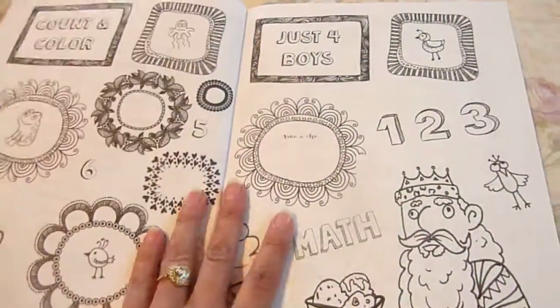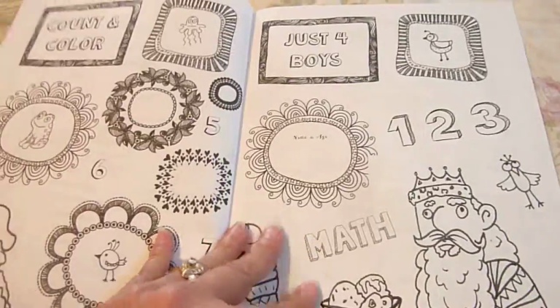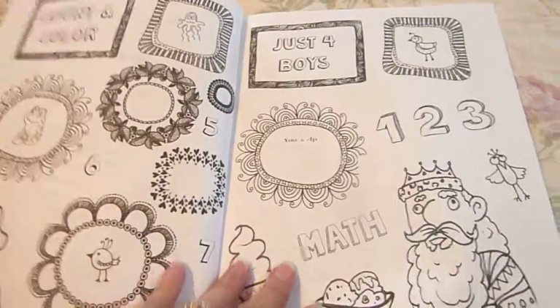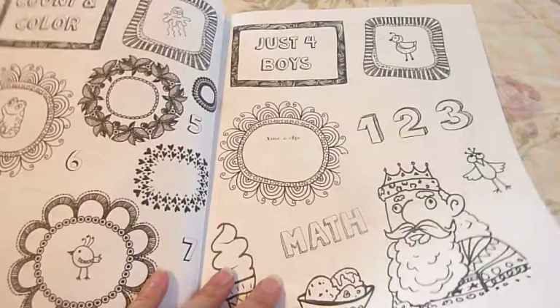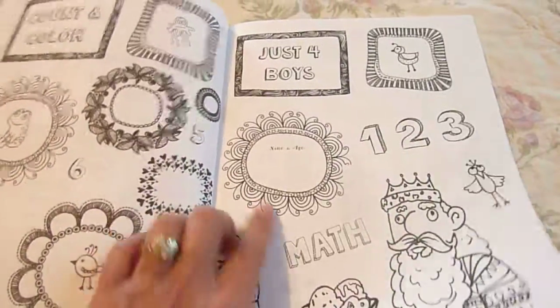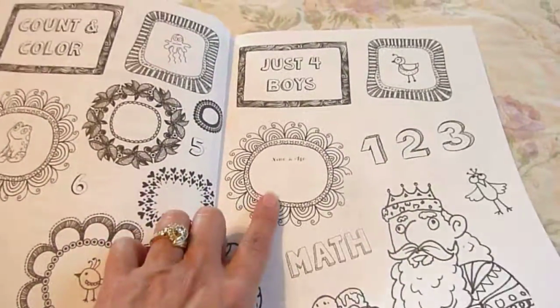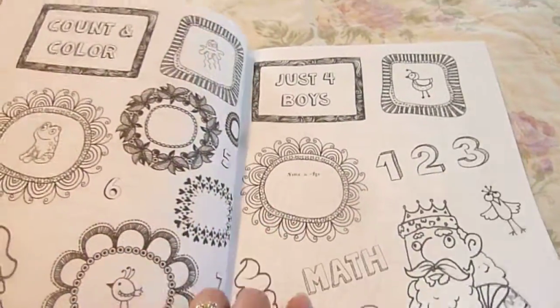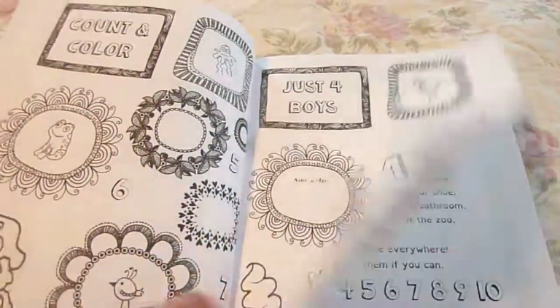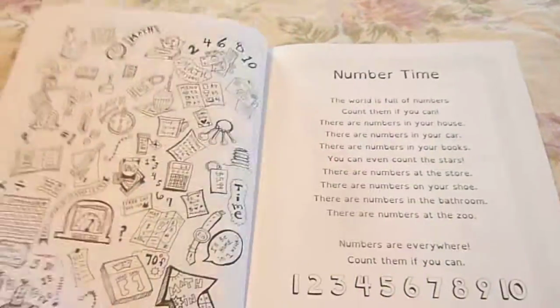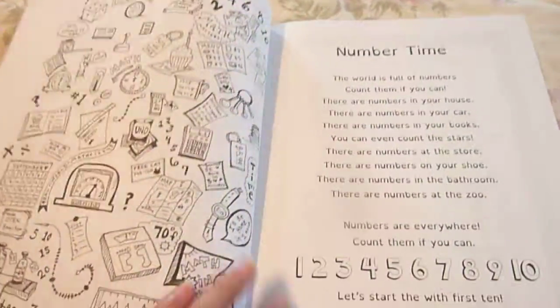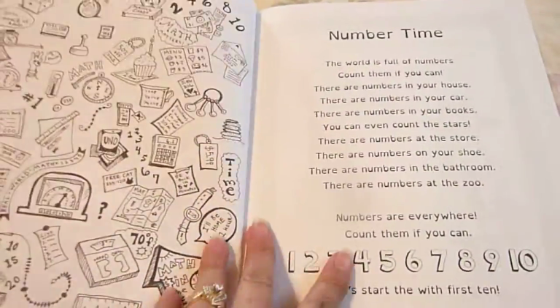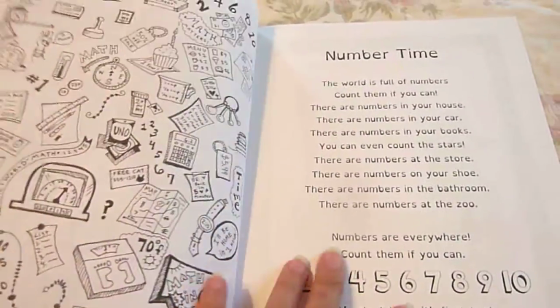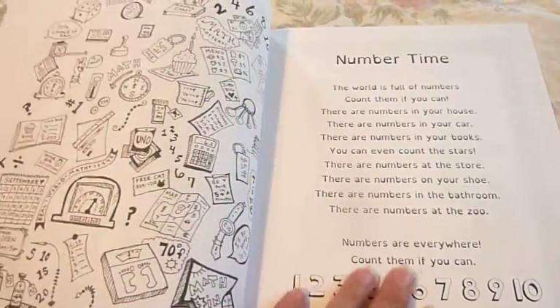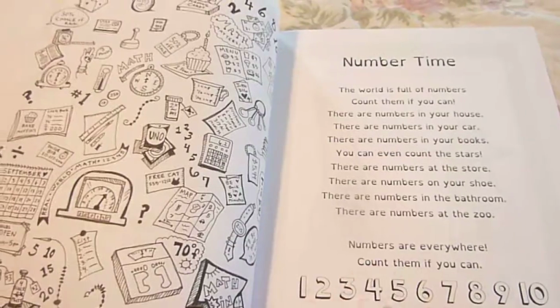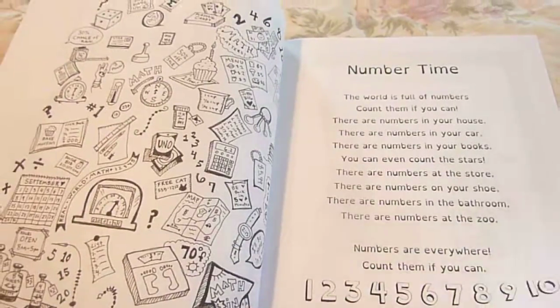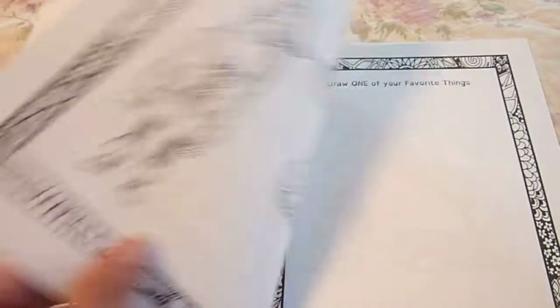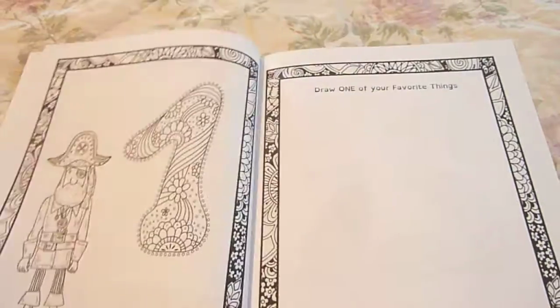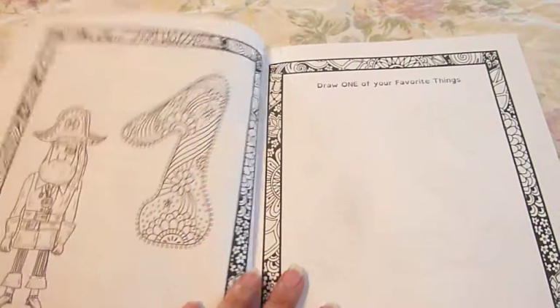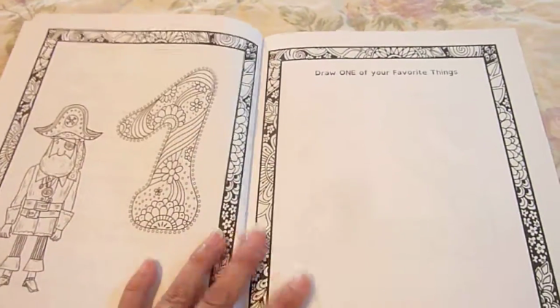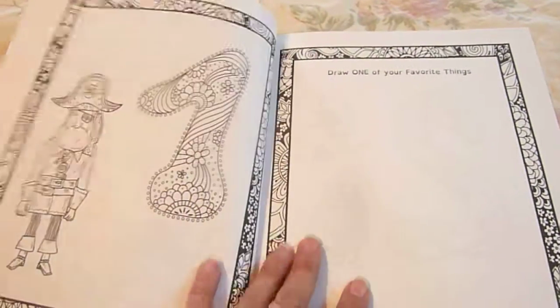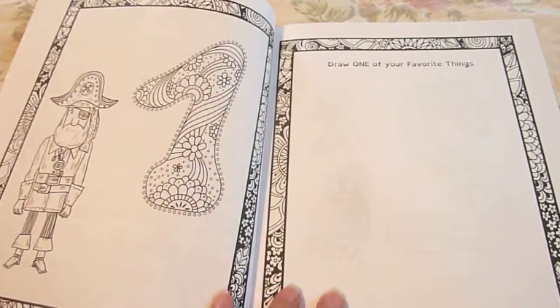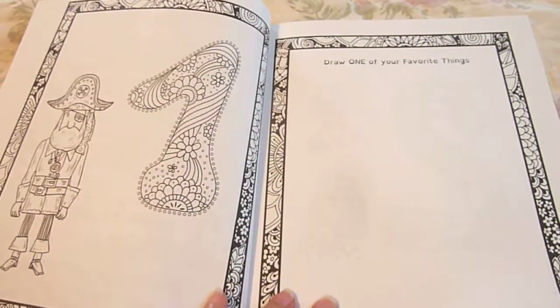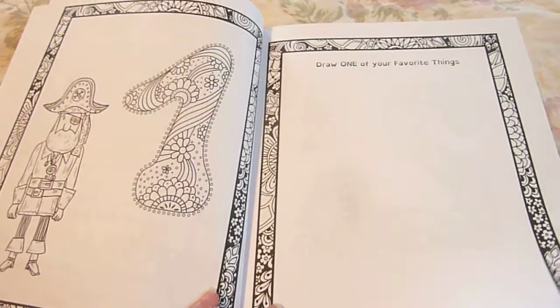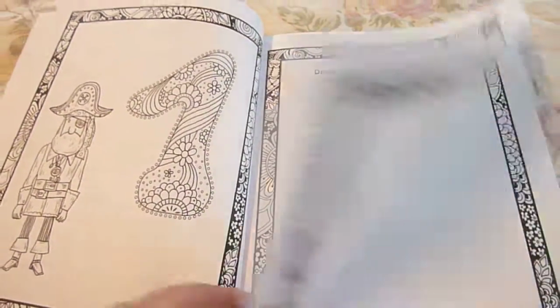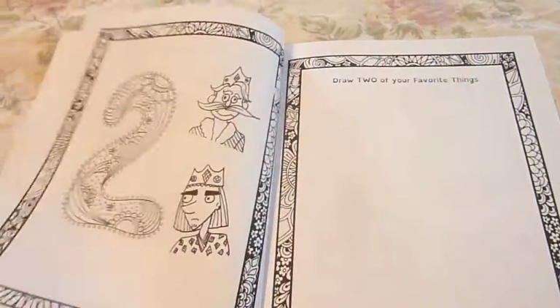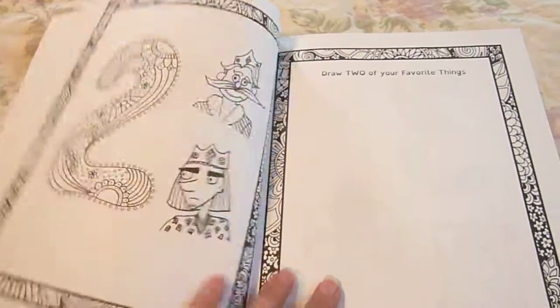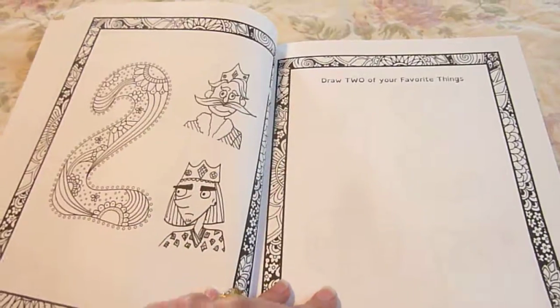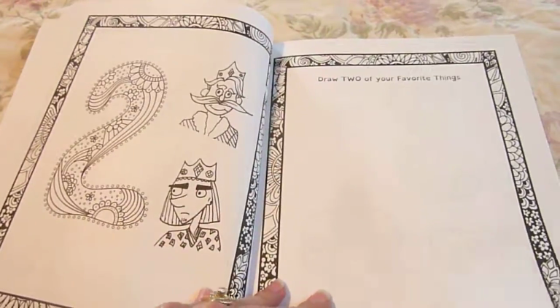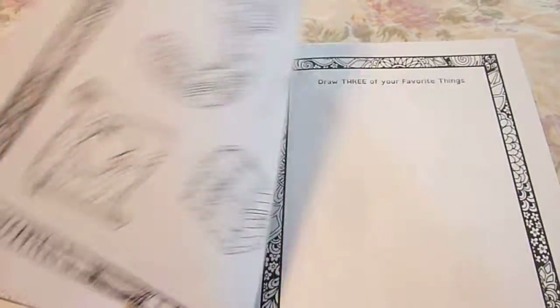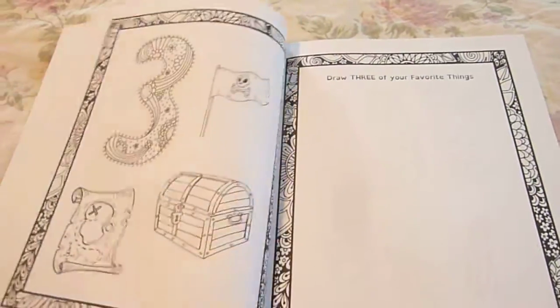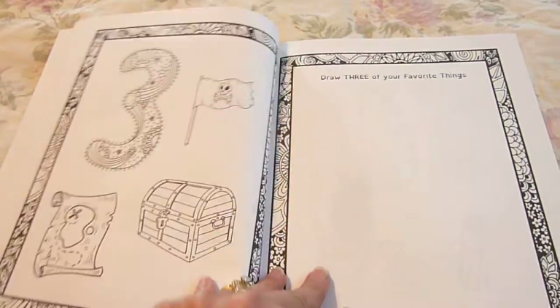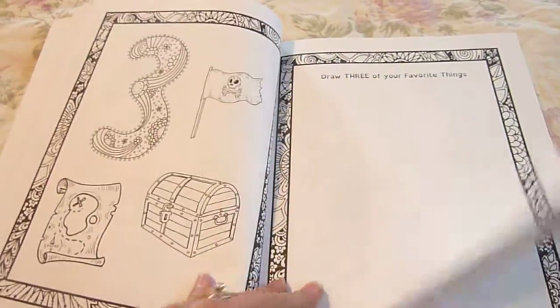Just for Boys, Count in Color — get to put their name there. It starts off with a nice little cute poem and then draw one of your favorite things, draw two of your favorite things and so forth.